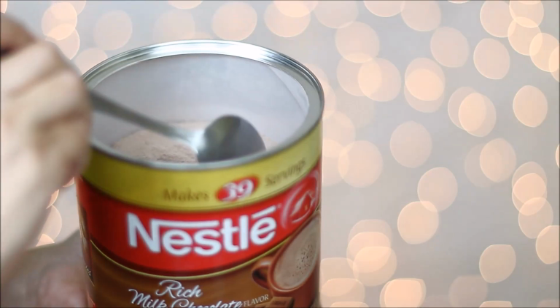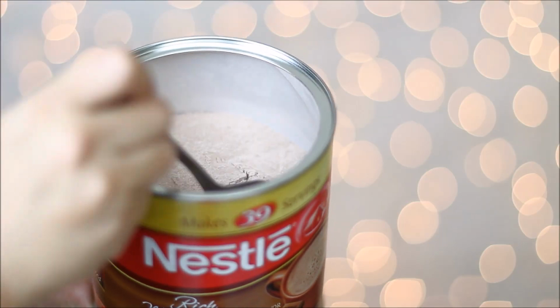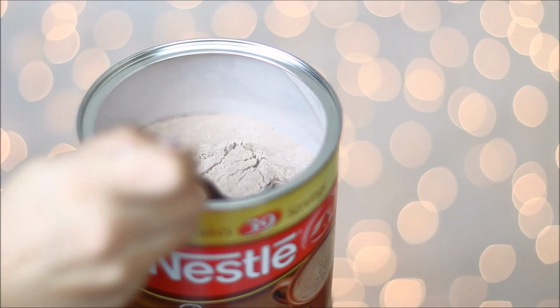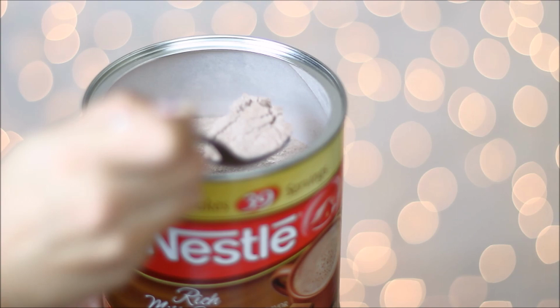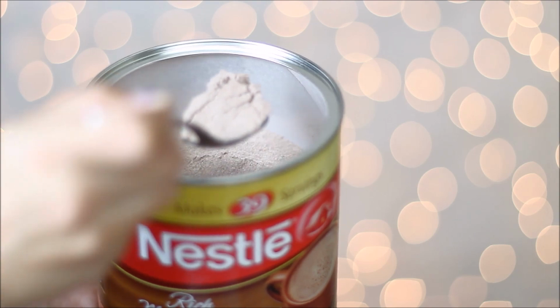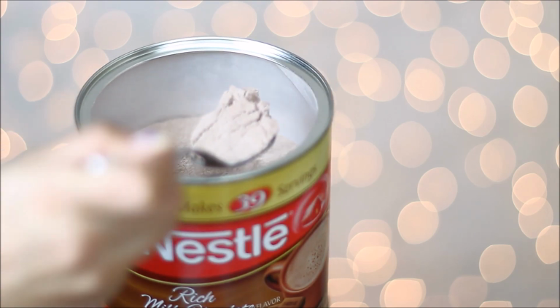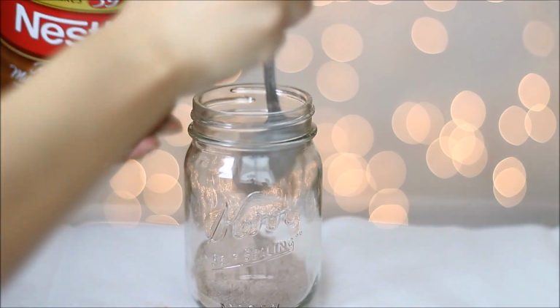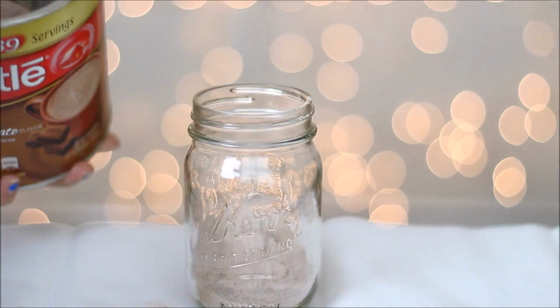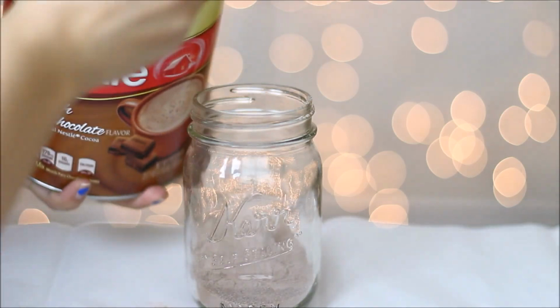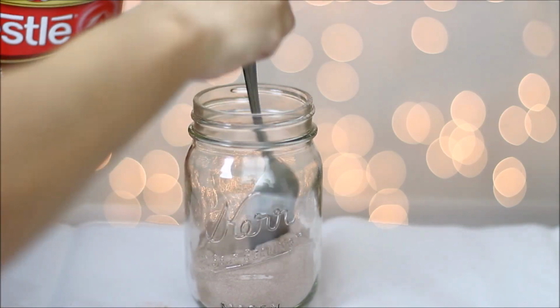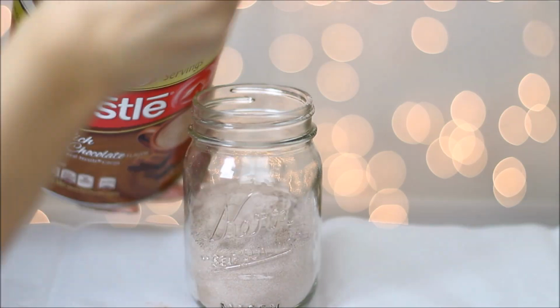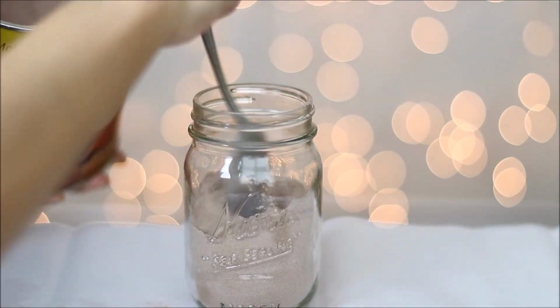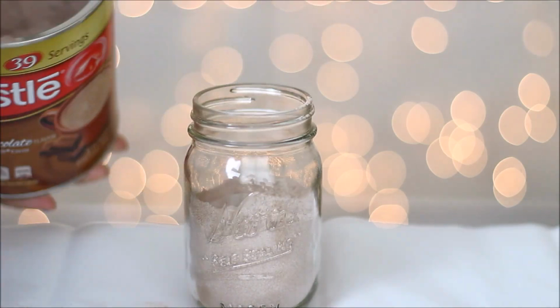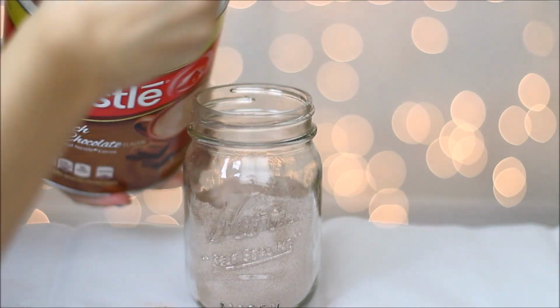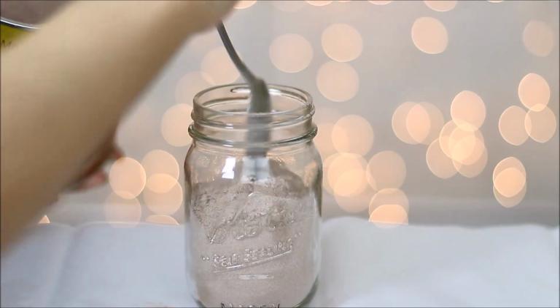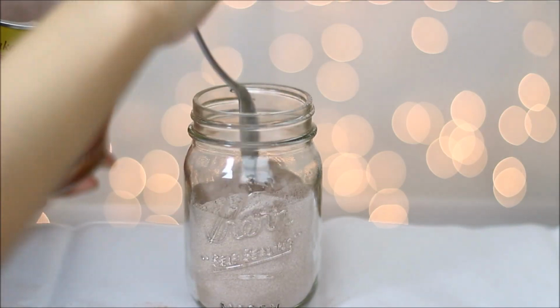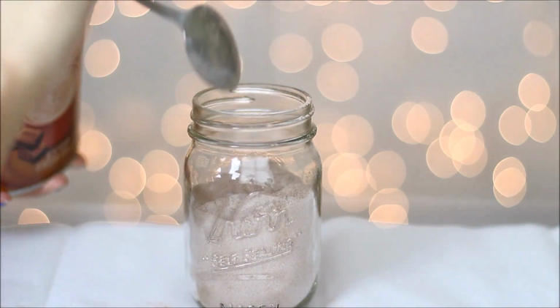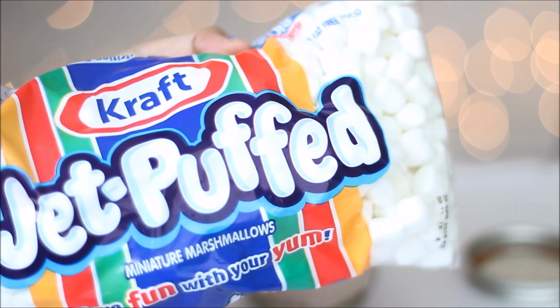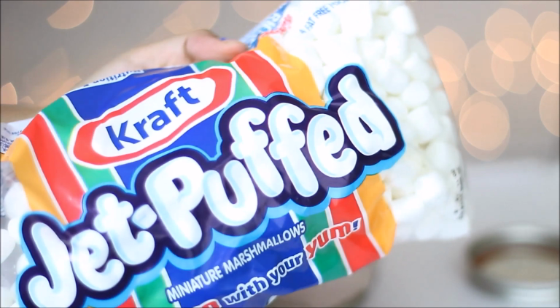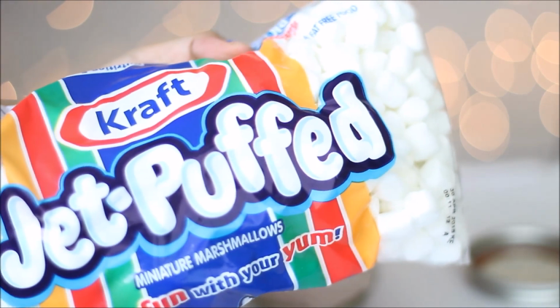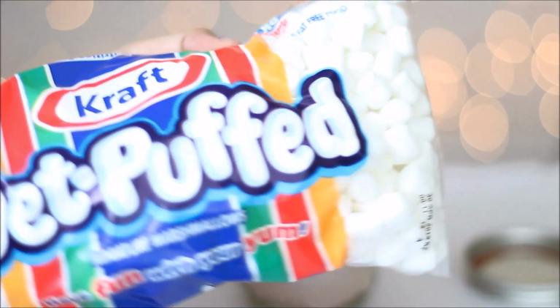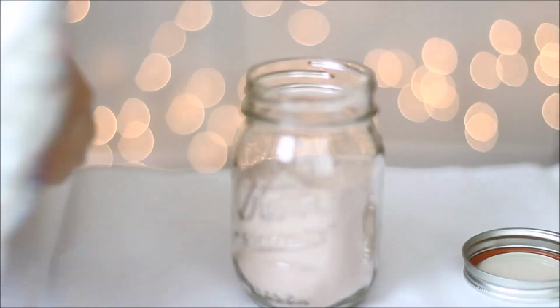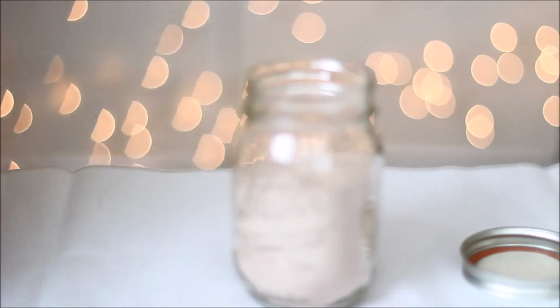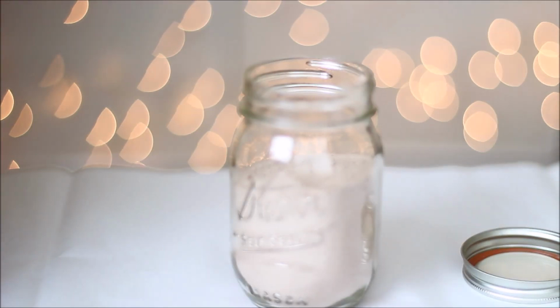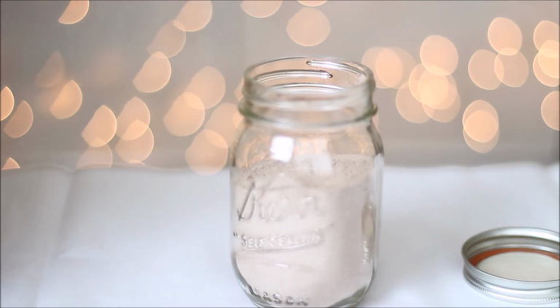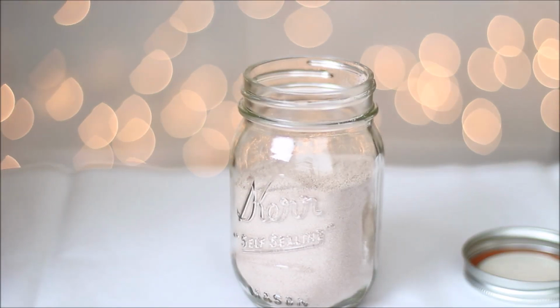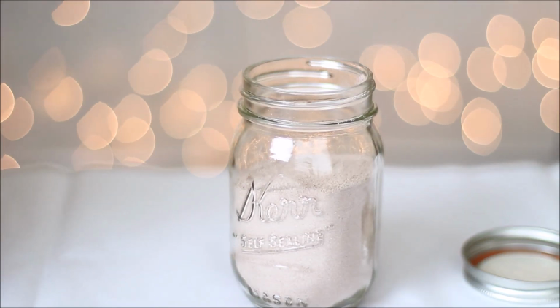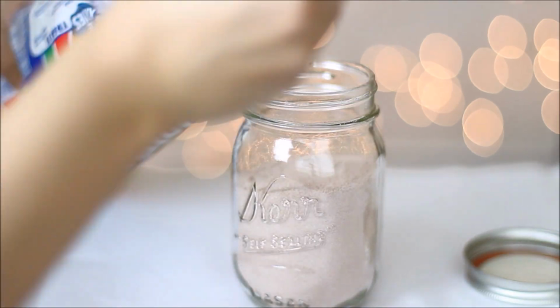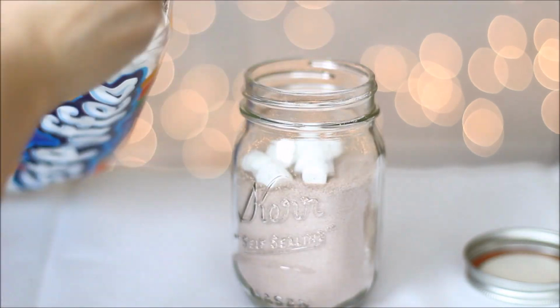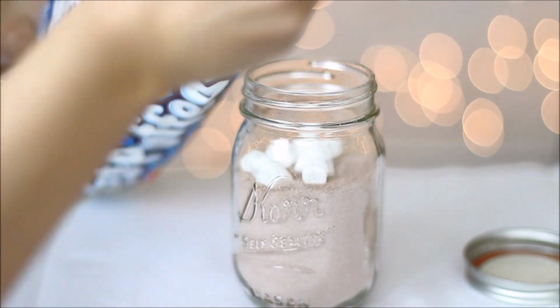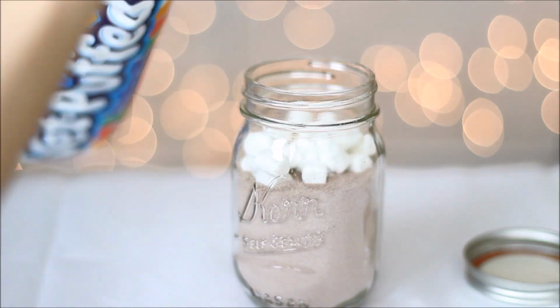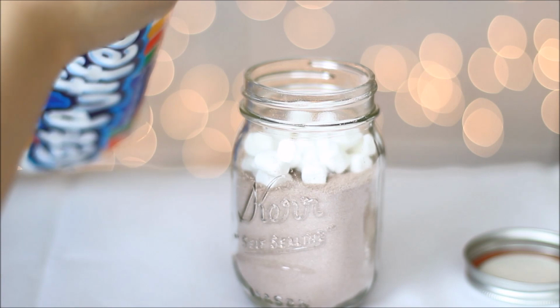The first thing you're going to want to do is grab a spoon and add your cocoa powder into your mason jar about halfway, then grab your marshmallows and add them to the mason jar all the way to the top.